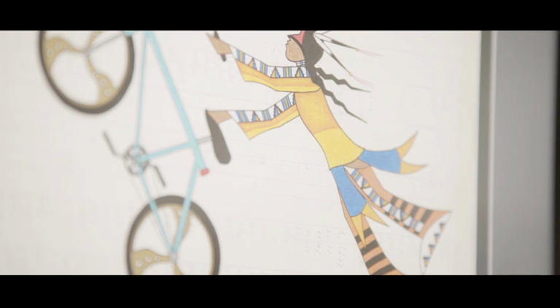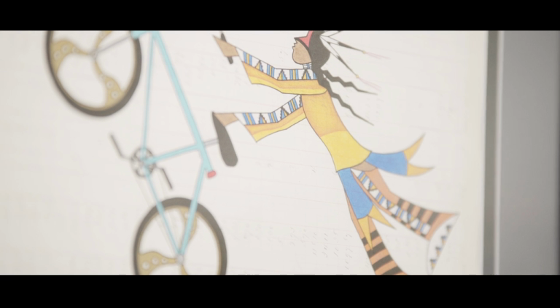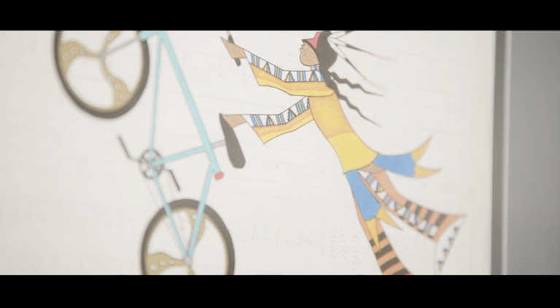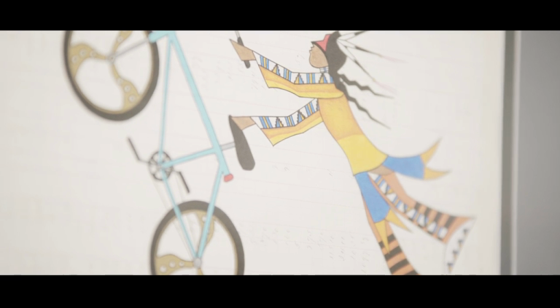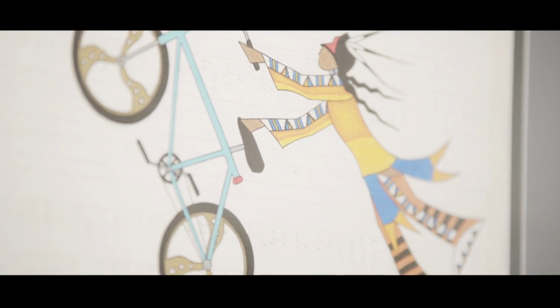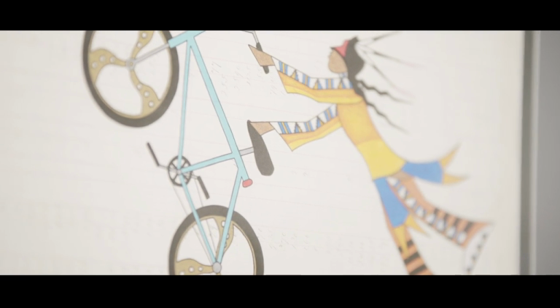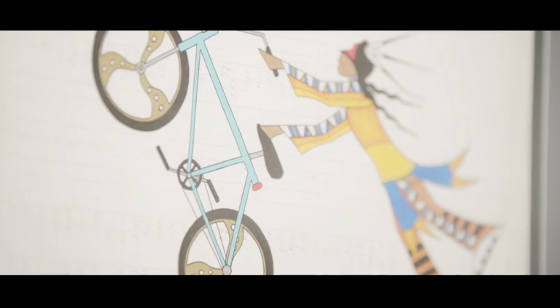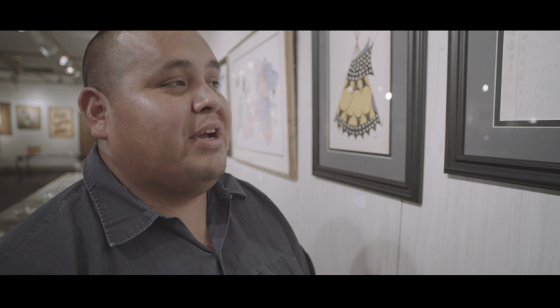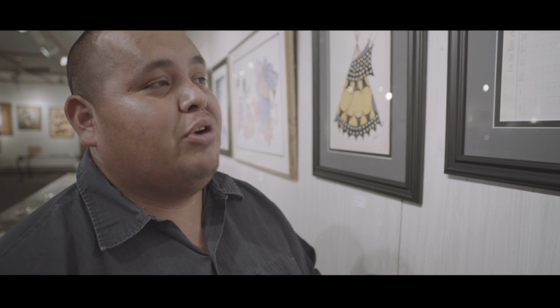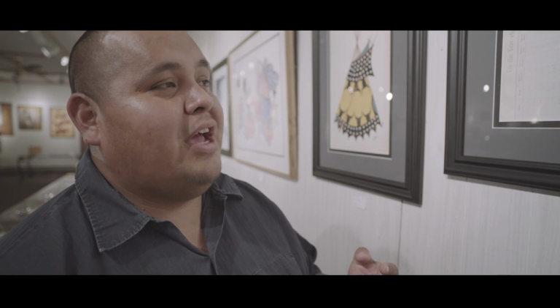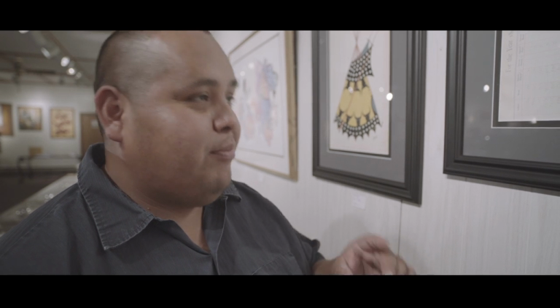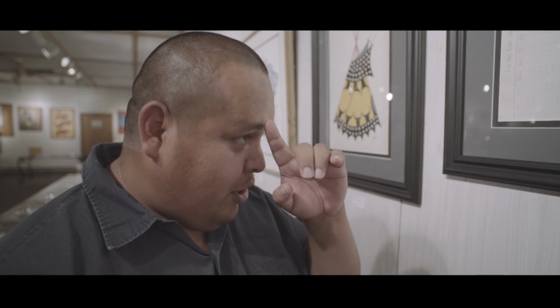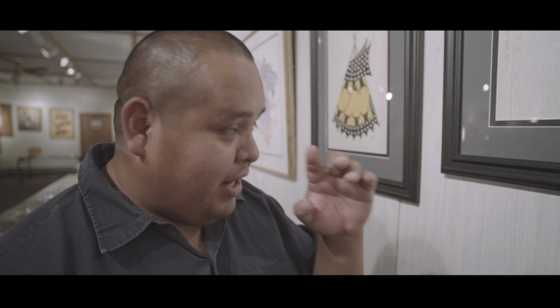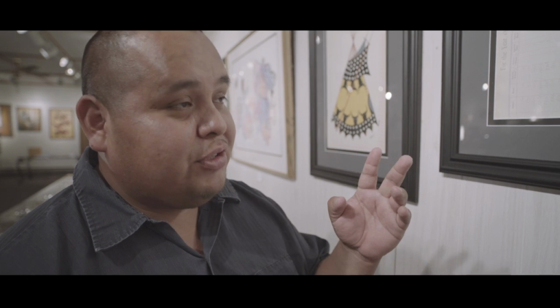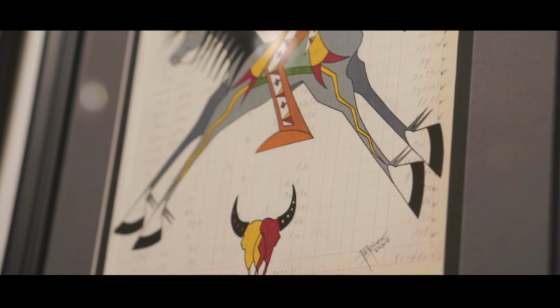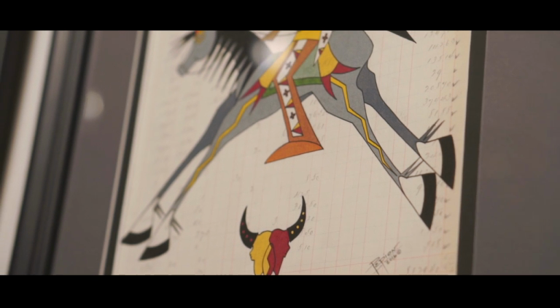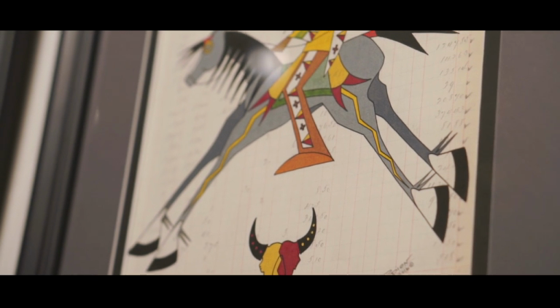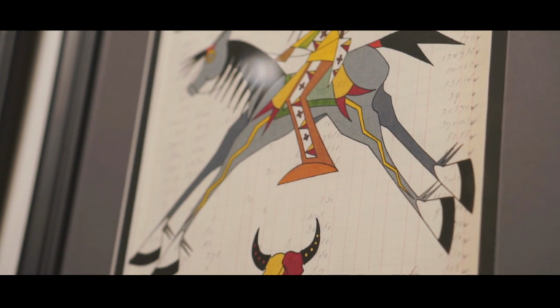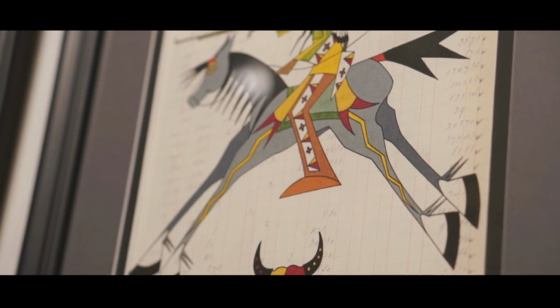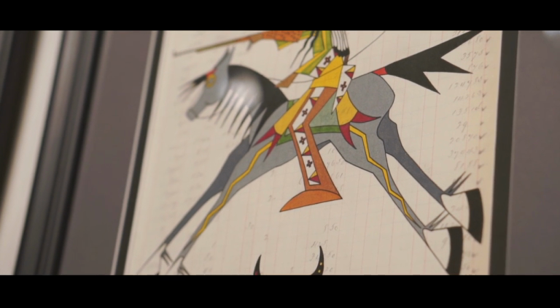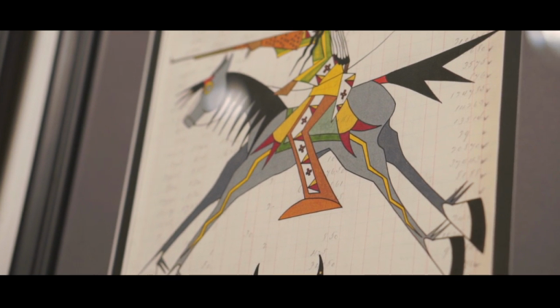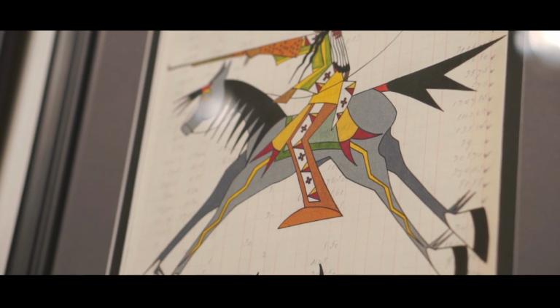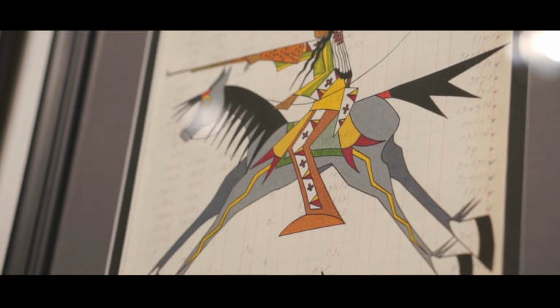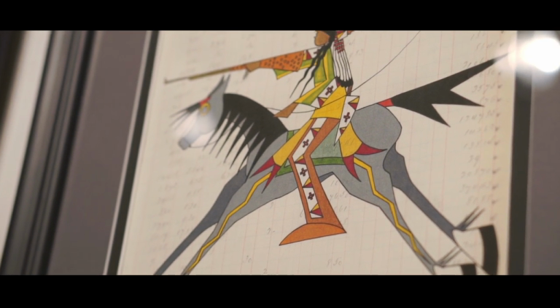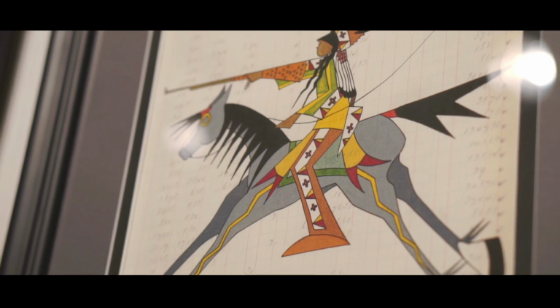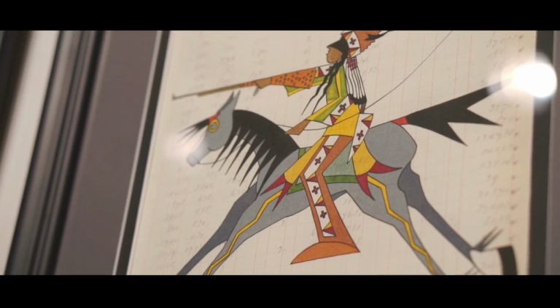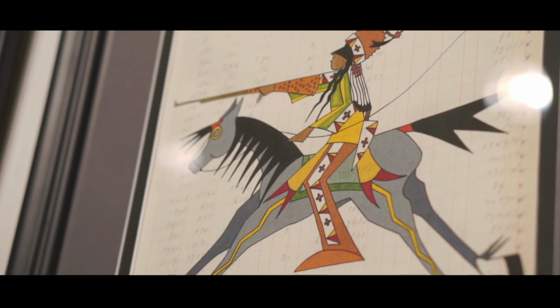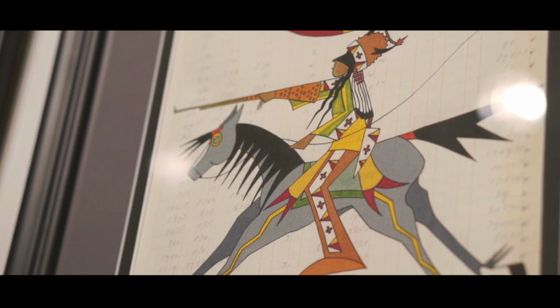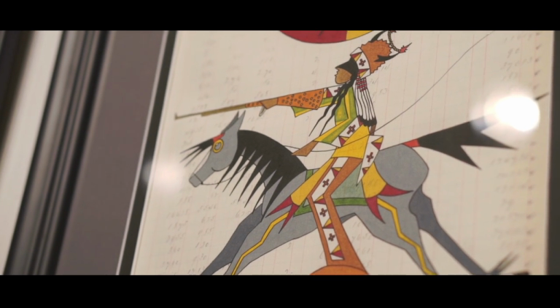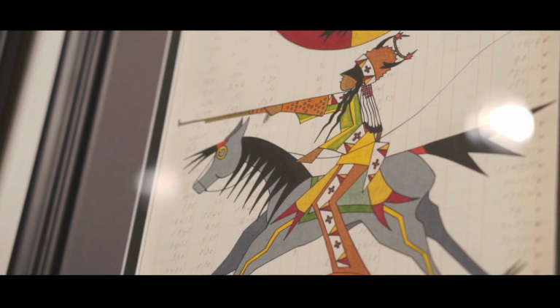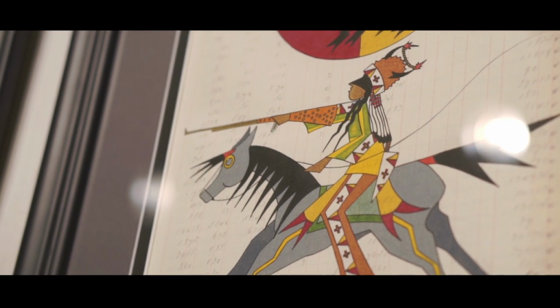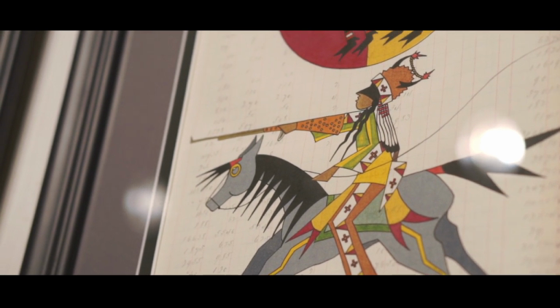We're bridging the Indian world and the new world that we live in — with the computers, the bikes, the cell phones. I've been bridging that gap with more art, bringing those two worlds together with a little bit of humor. Just like storytelling, and to me it's sharing and preserving our culture and history.